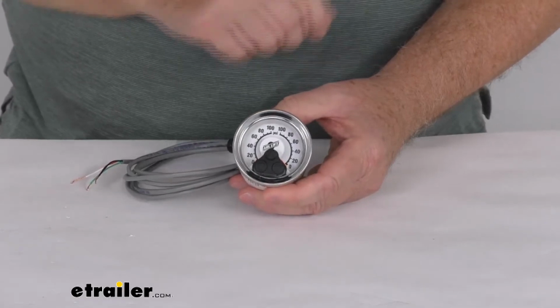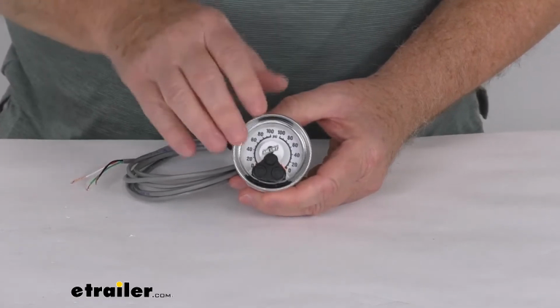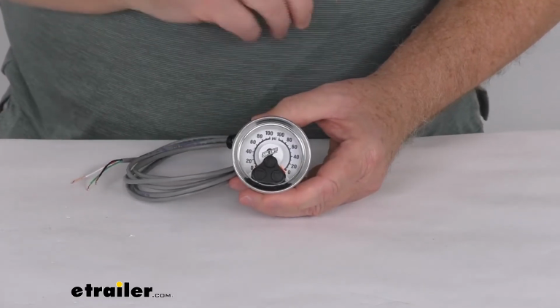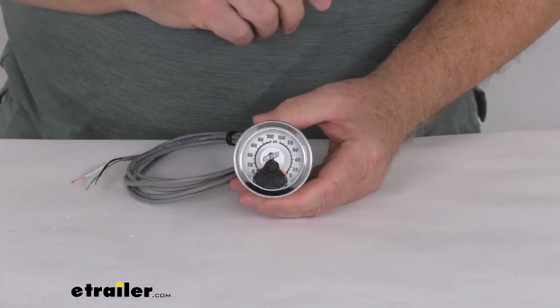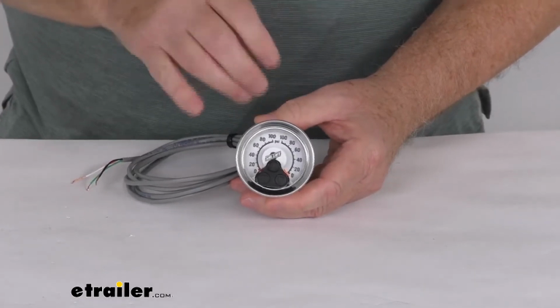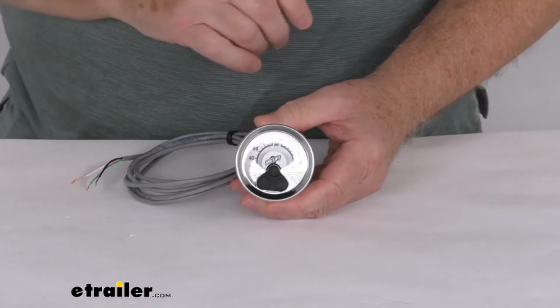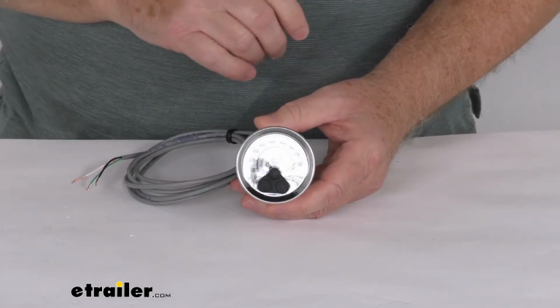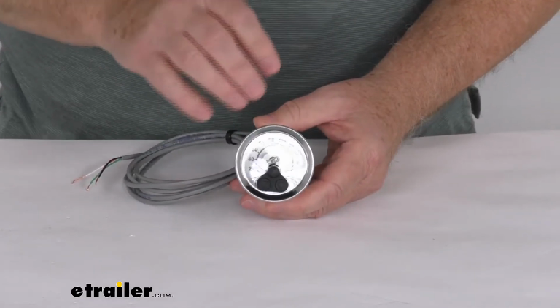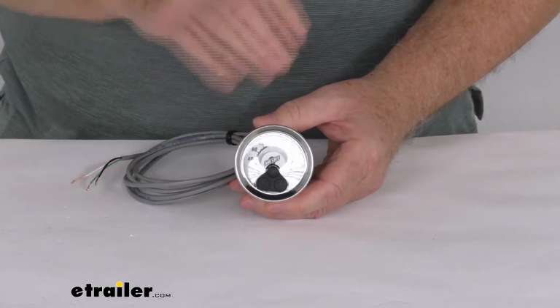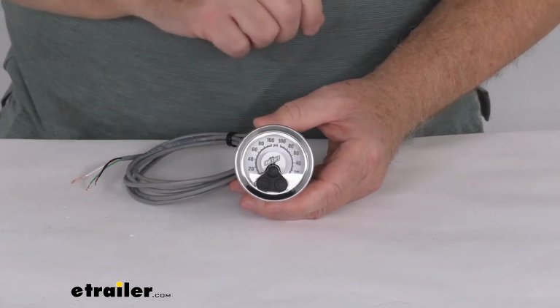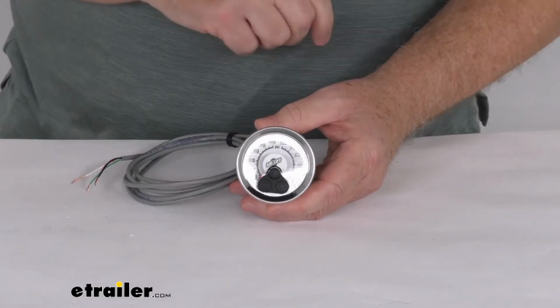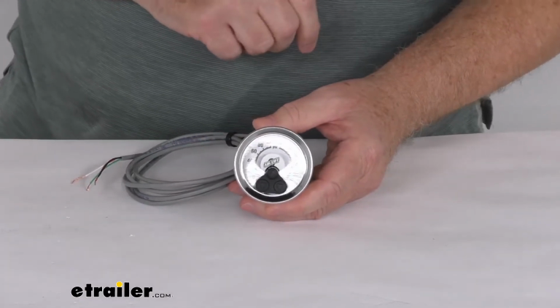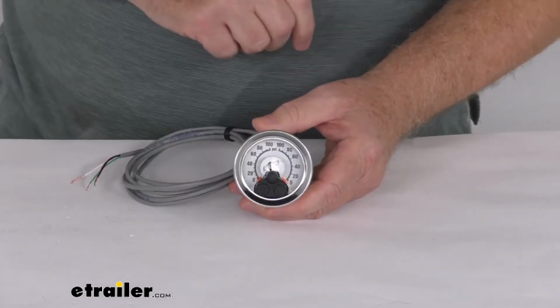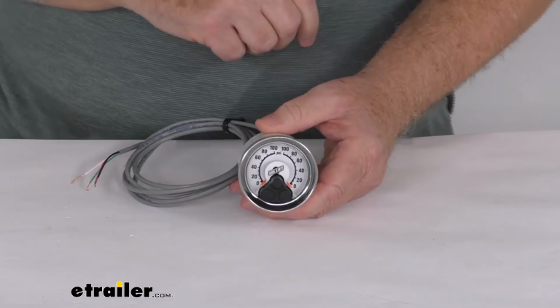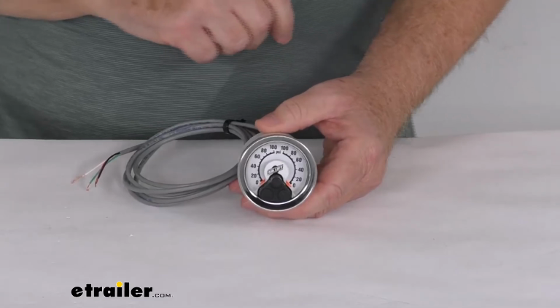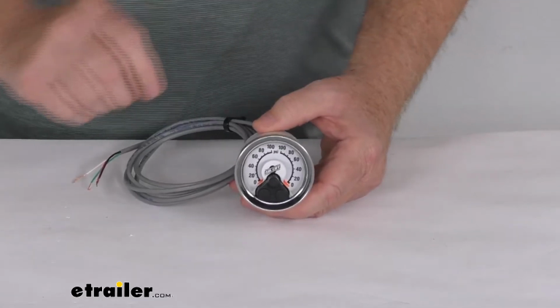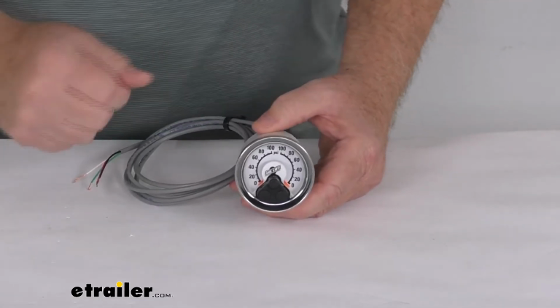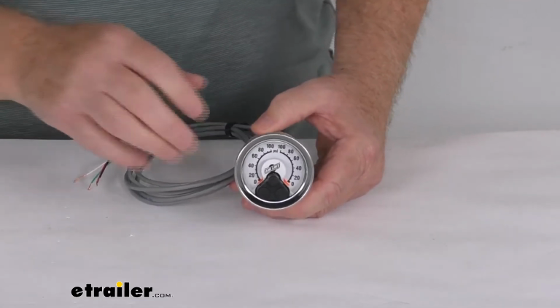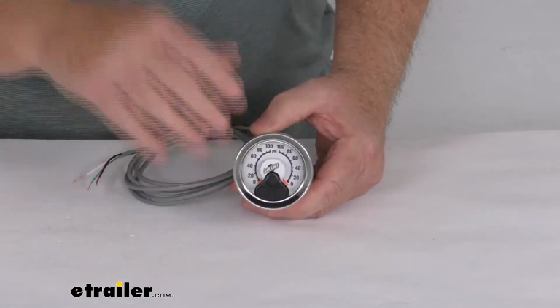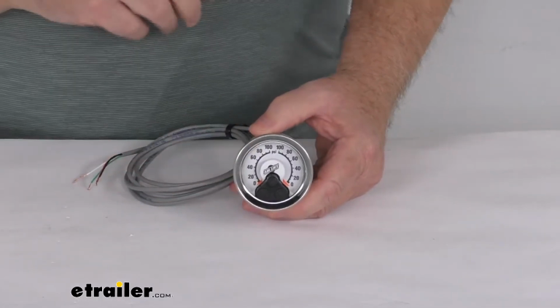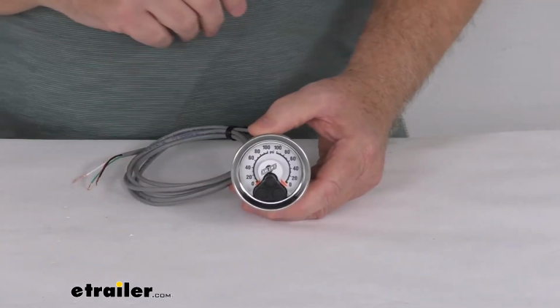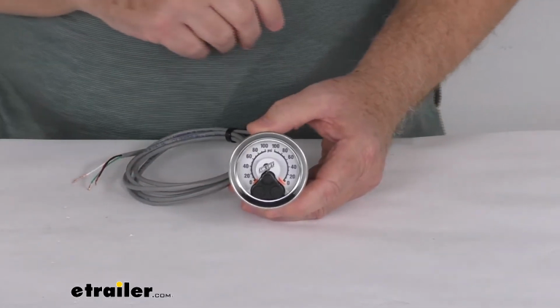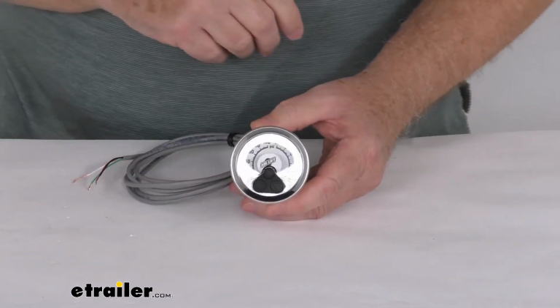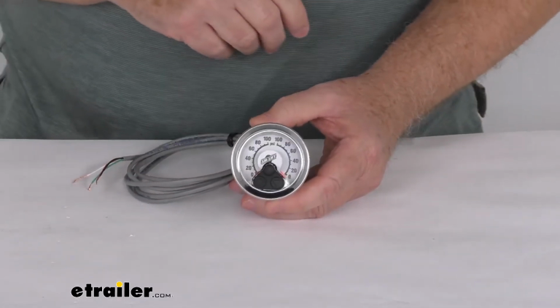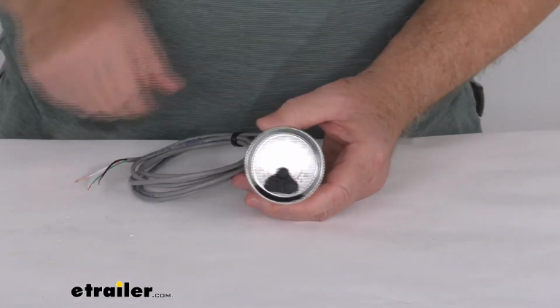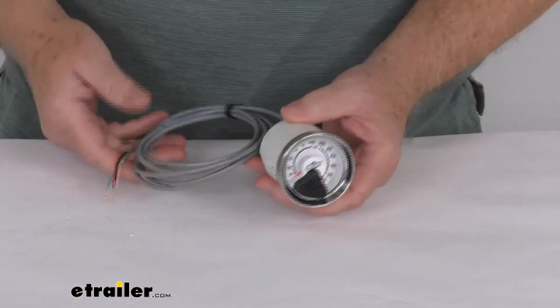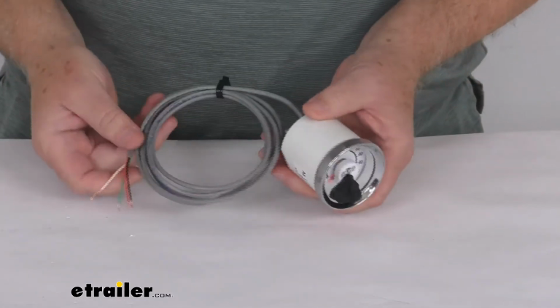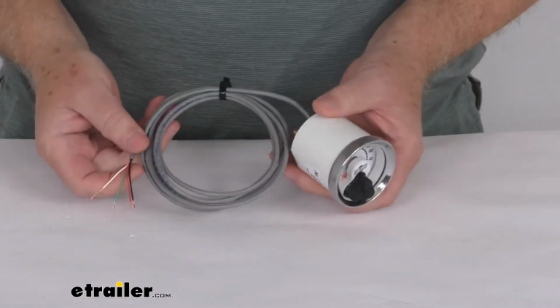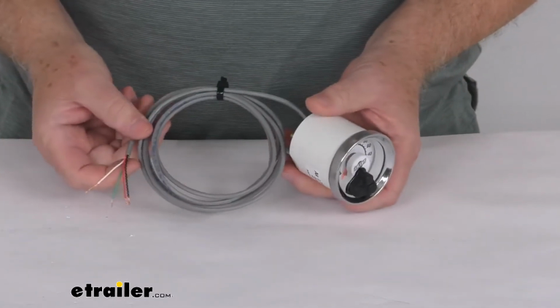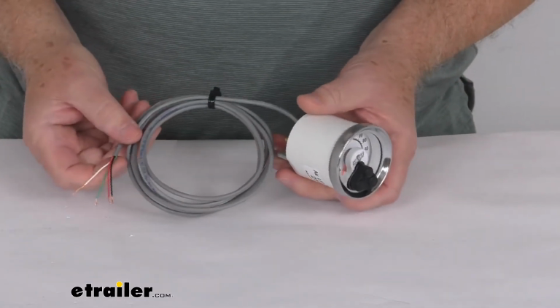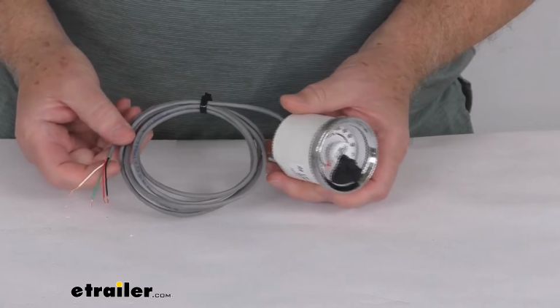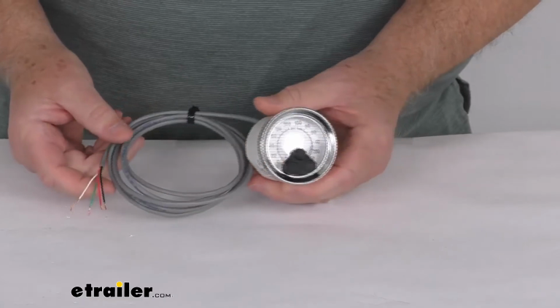It is a lighted gauge, so when this is installed and you turn your ignition switch on, it will light up the gauge. It also offers about six feet of wire length.